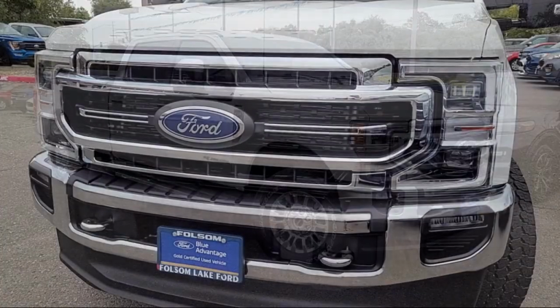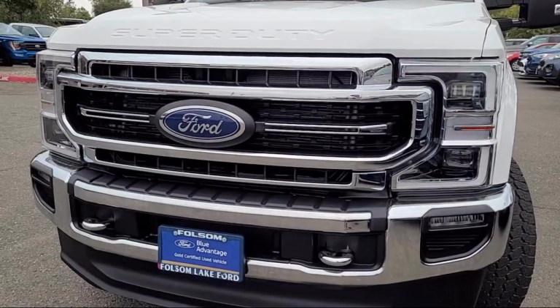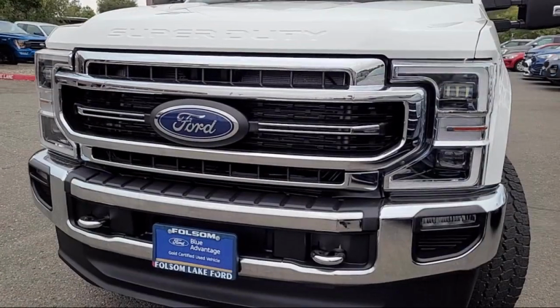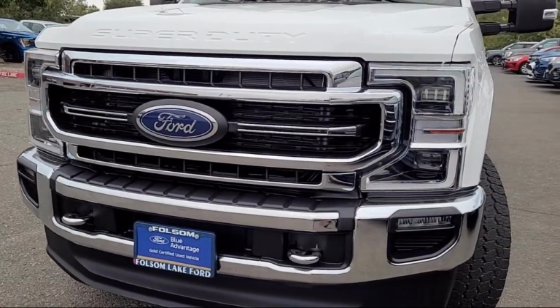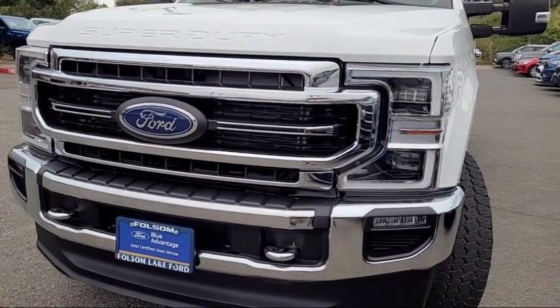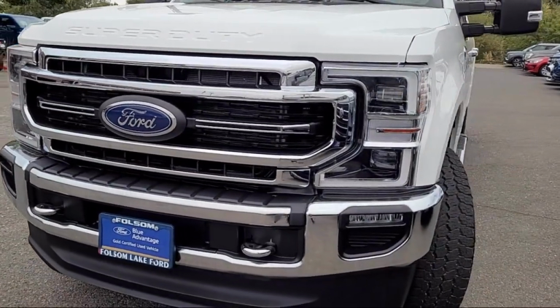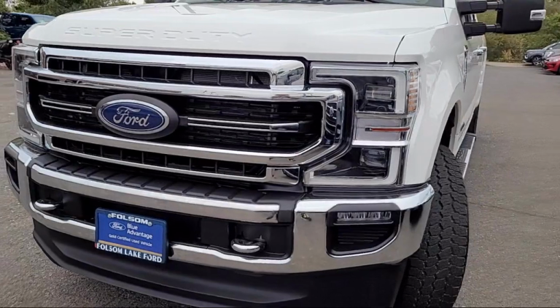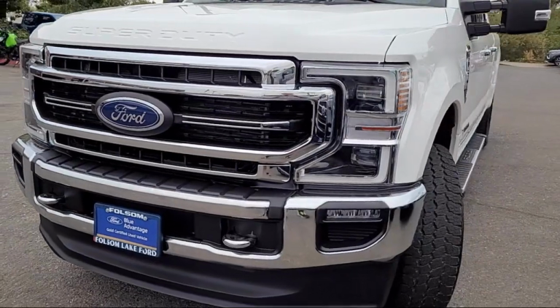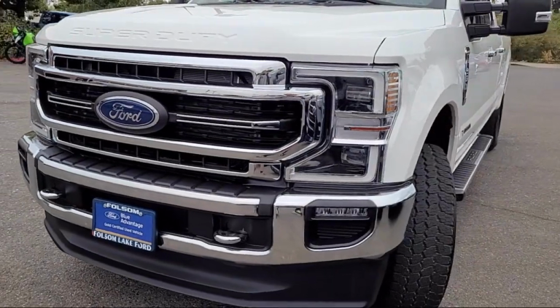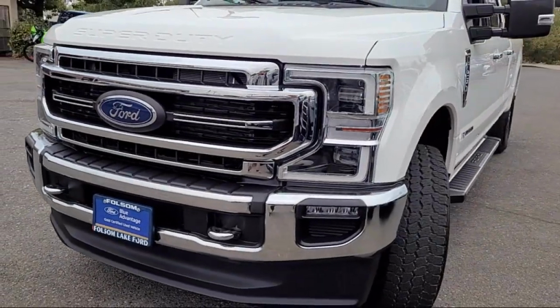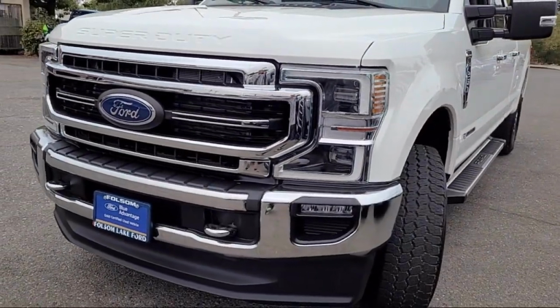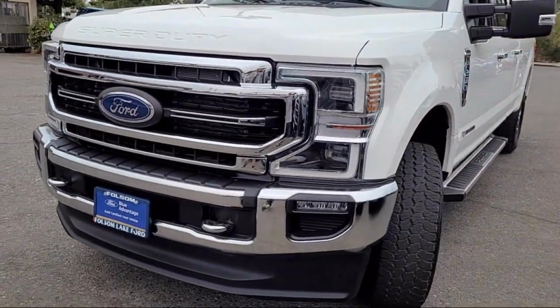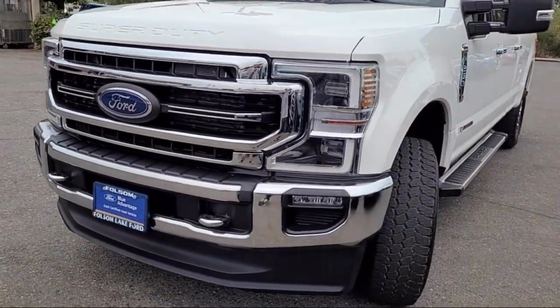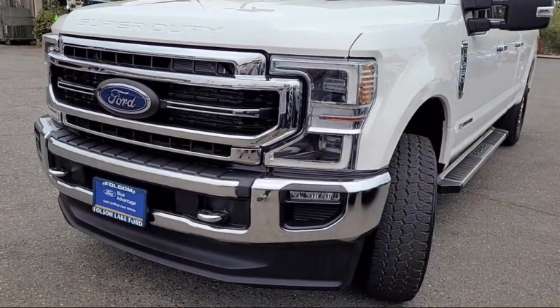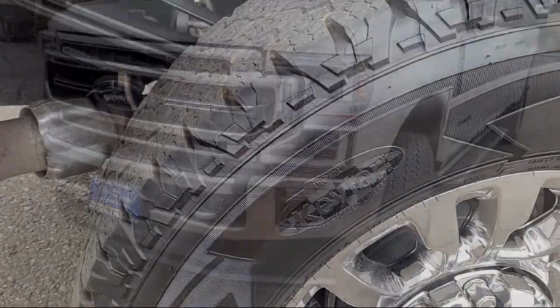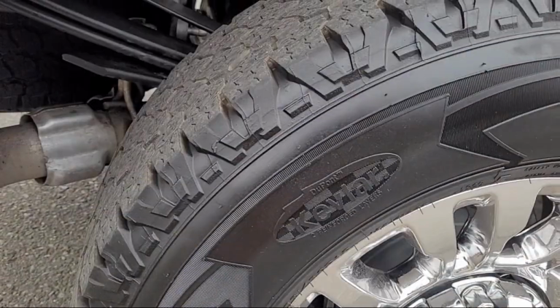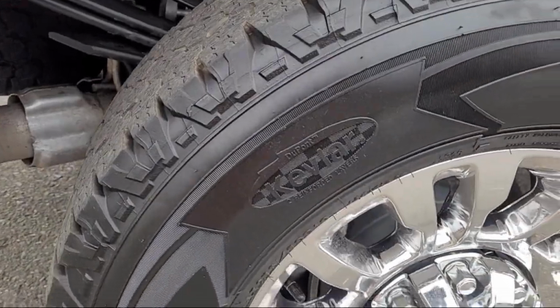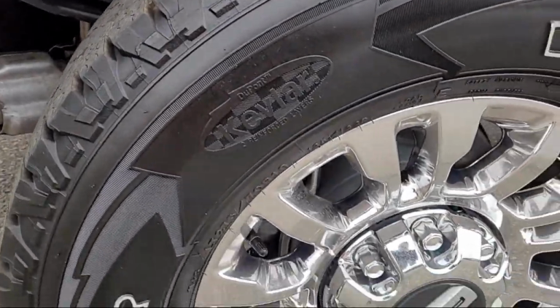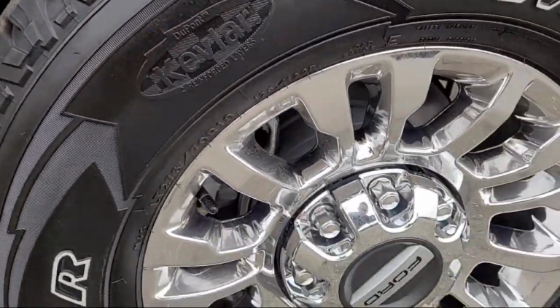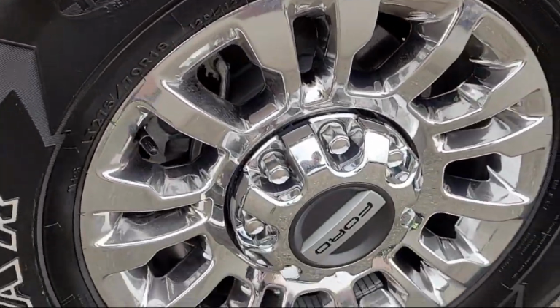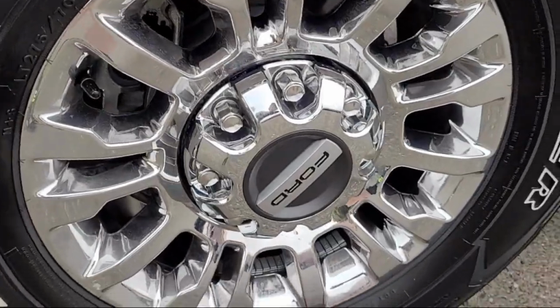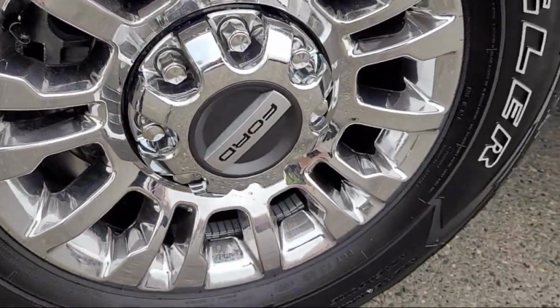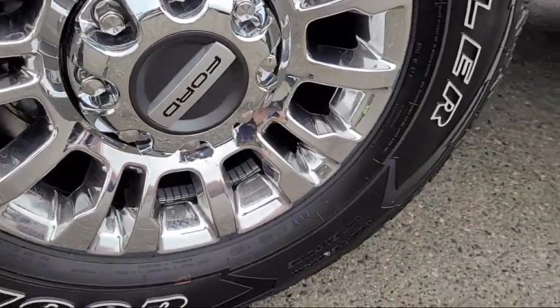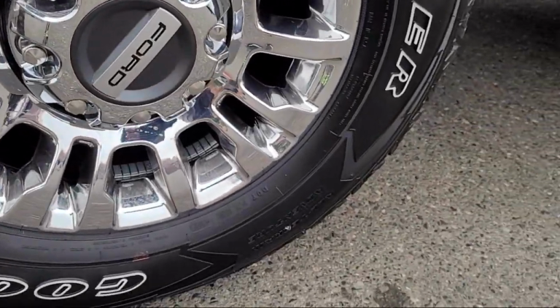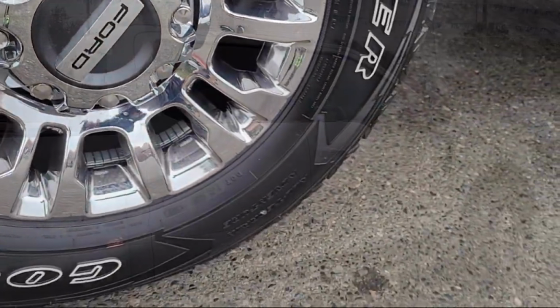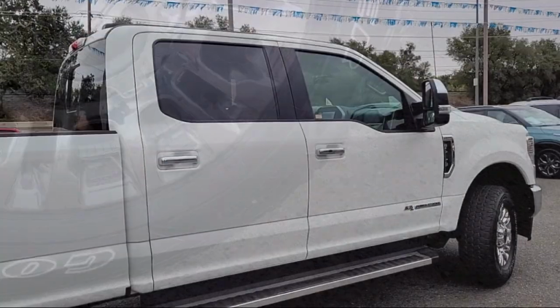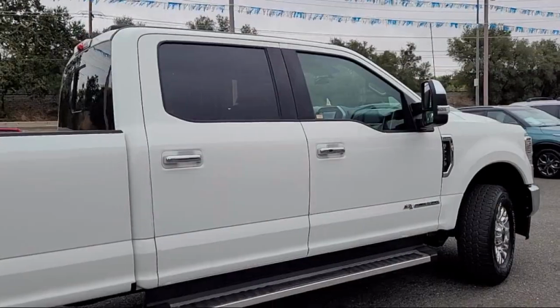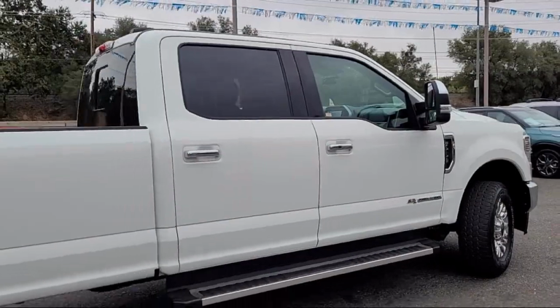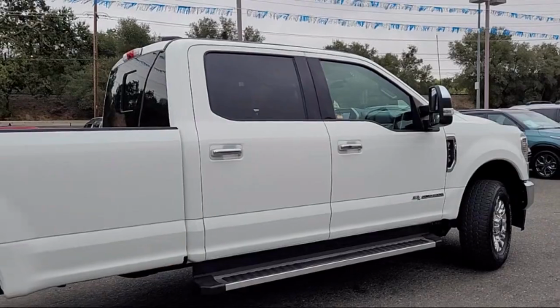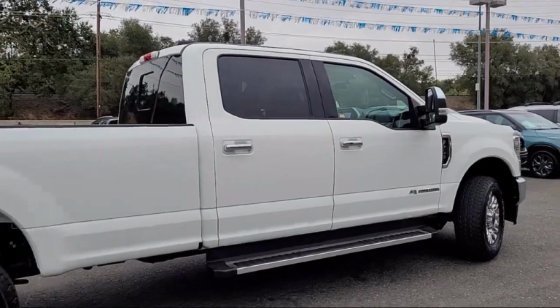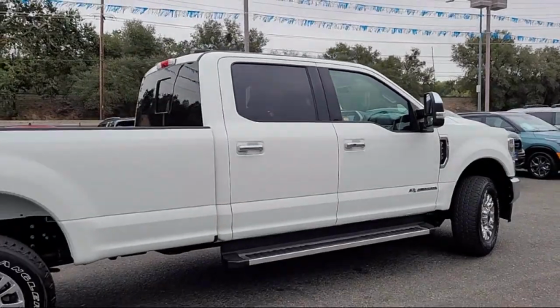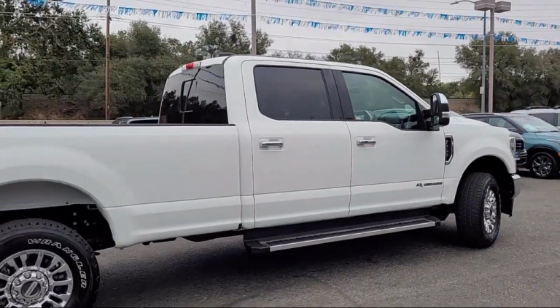It comes equipped with Blind Spot Information System, Lariat Ultimate Package, FX4 Off-Road Package, Rear View Camera, and Privacy Glass.